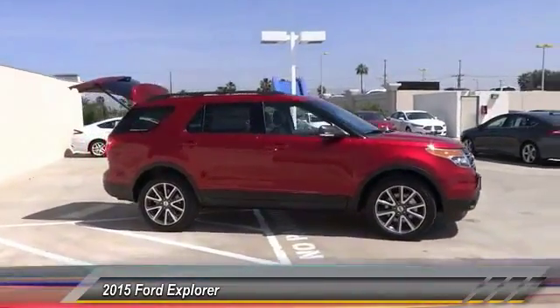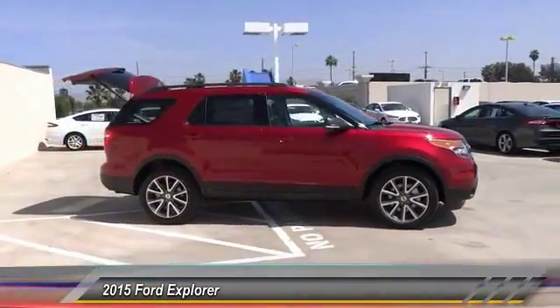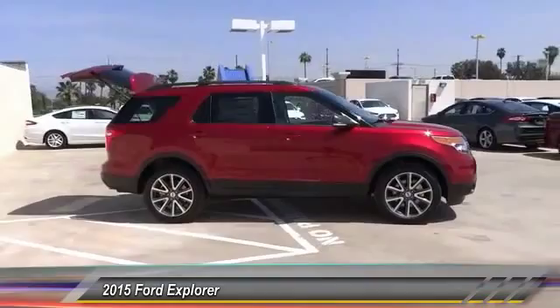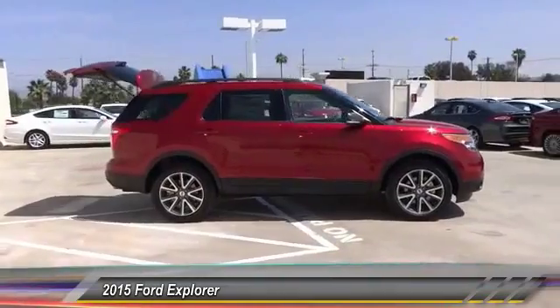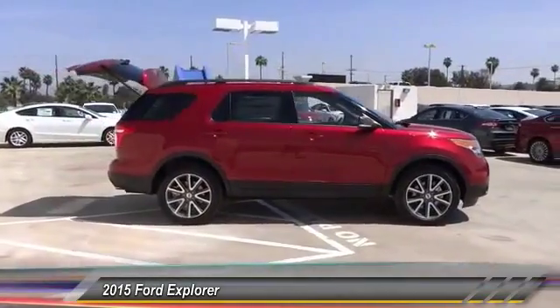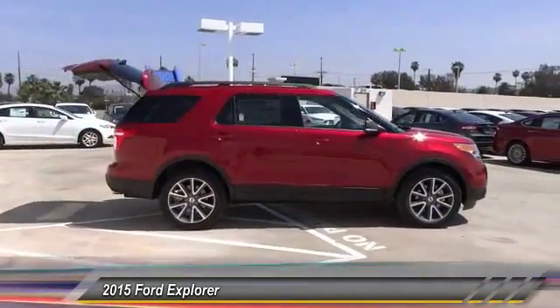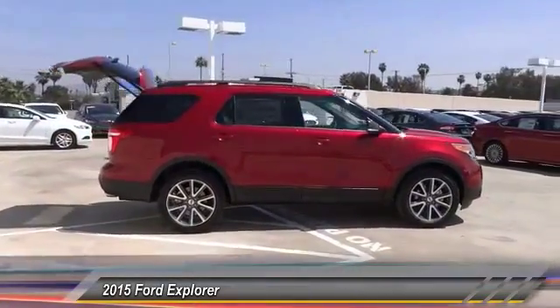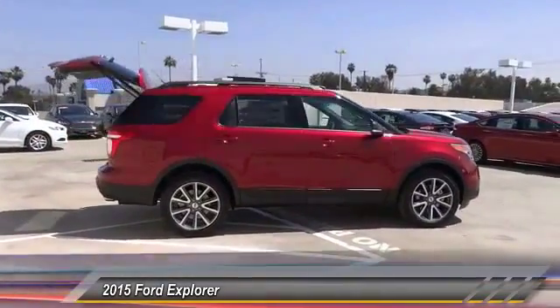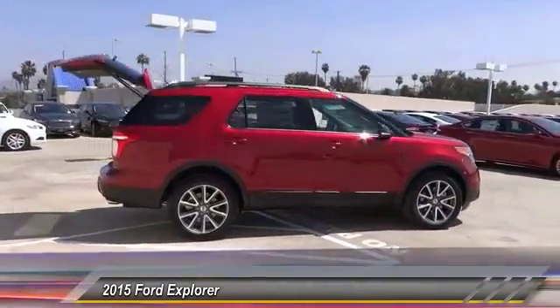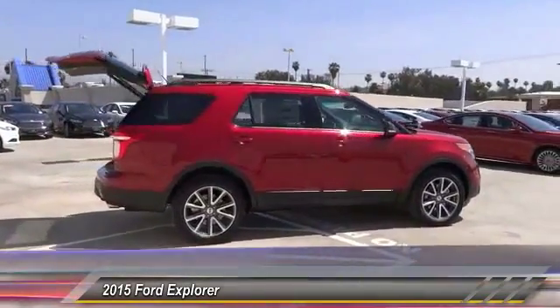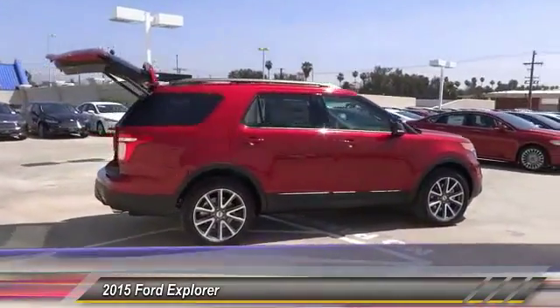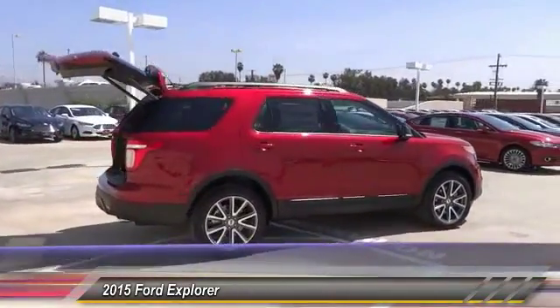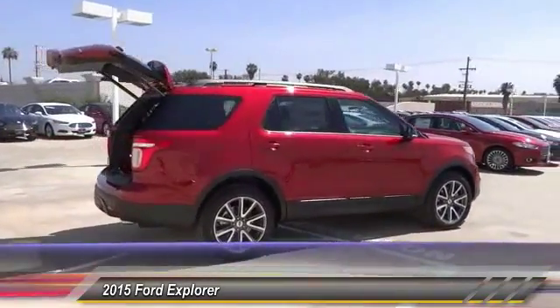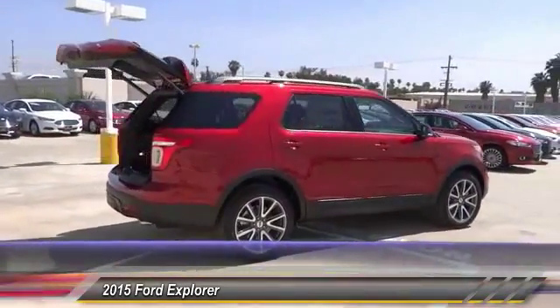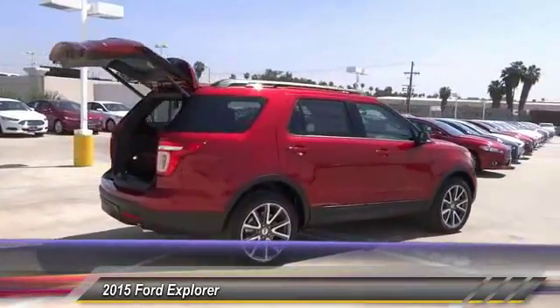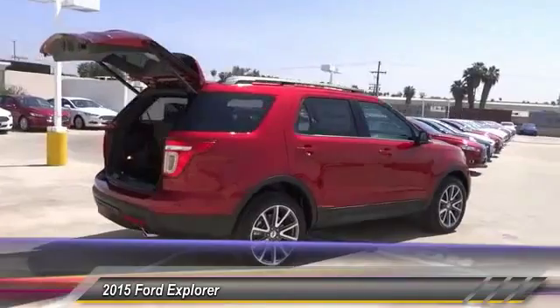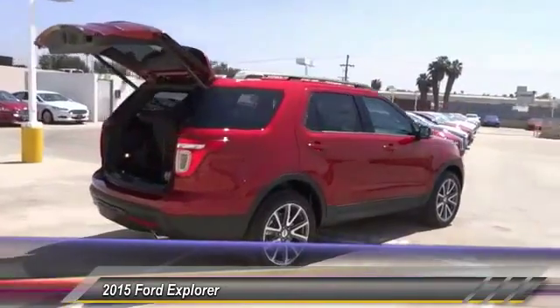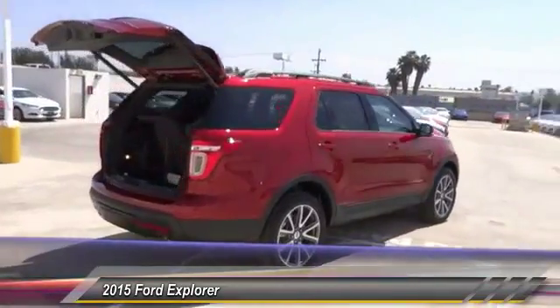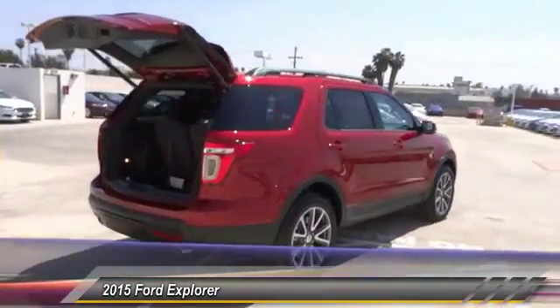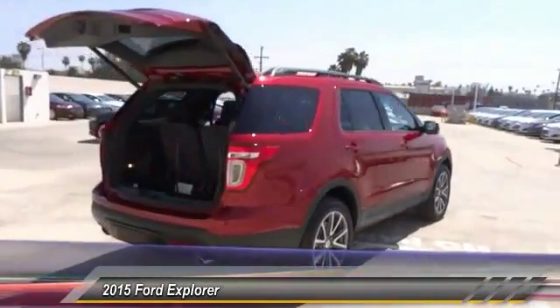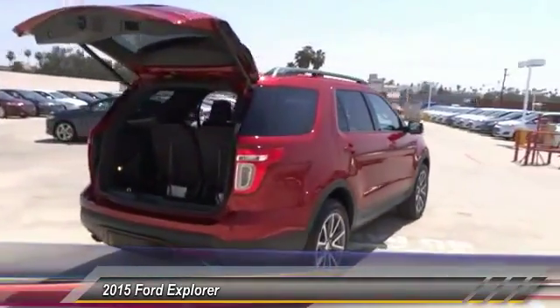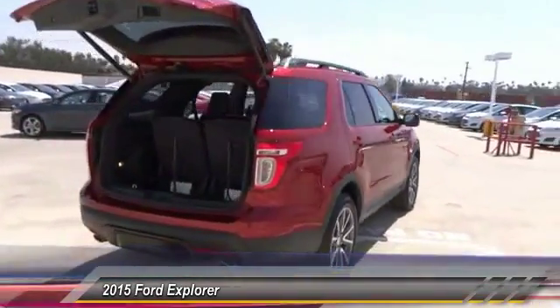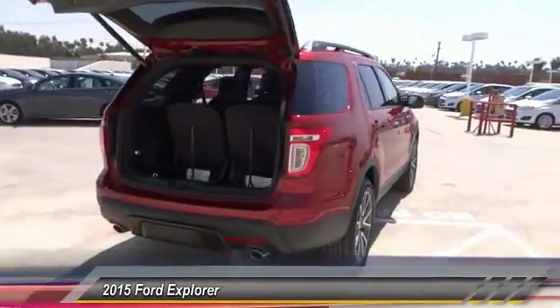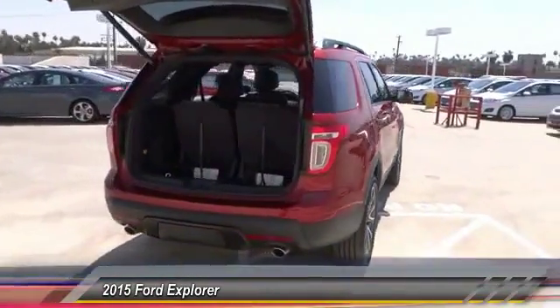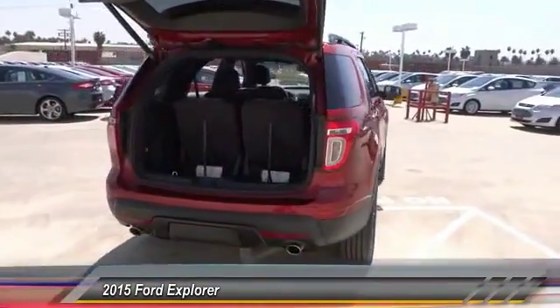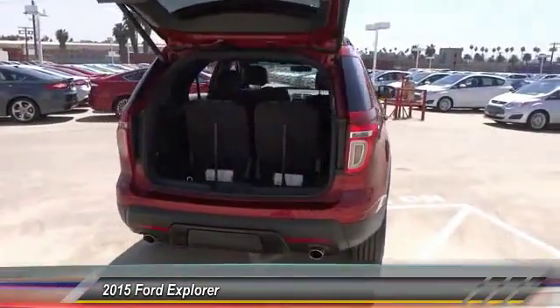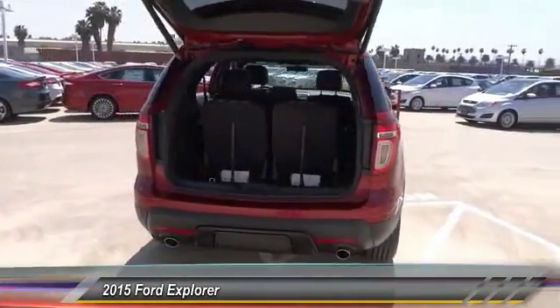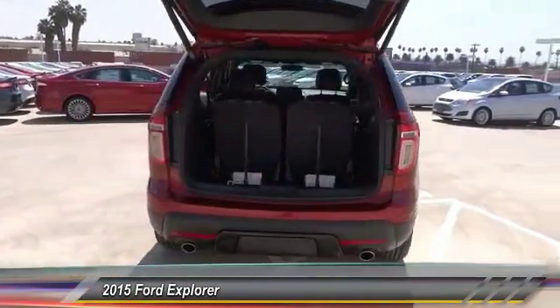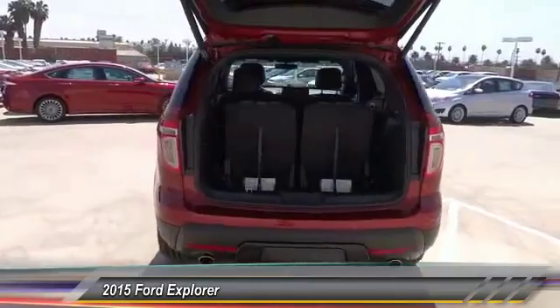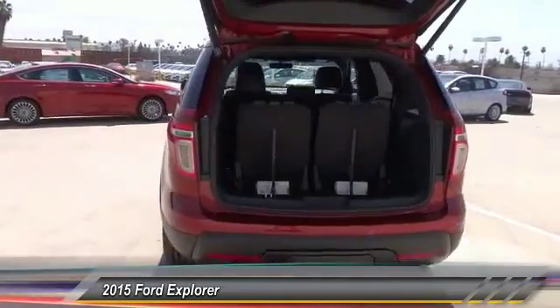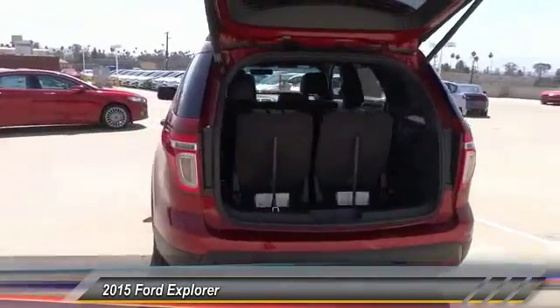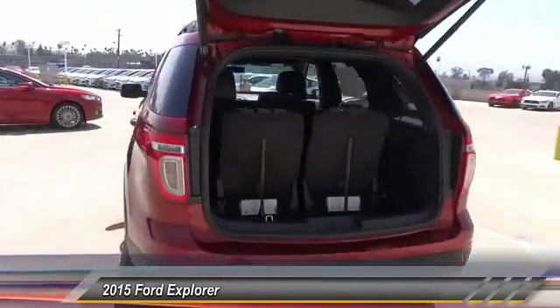Steering wheel audio controls, traction control, dual front airbags, power steering, air conditioning, front alloy wheels, Bluetooth, automatic stability control, keyless entry, cruise control.